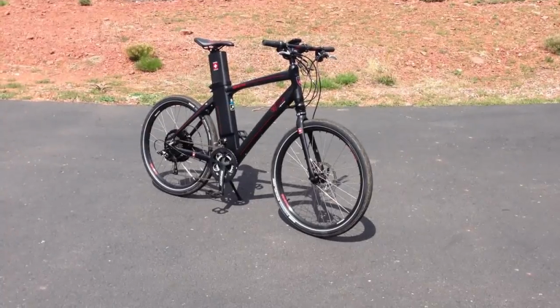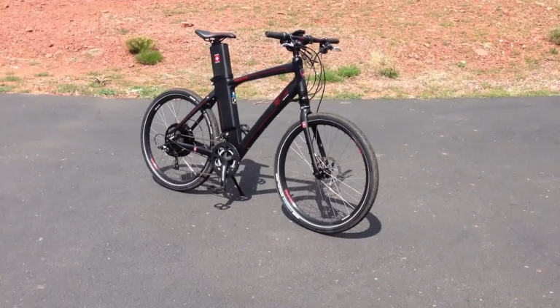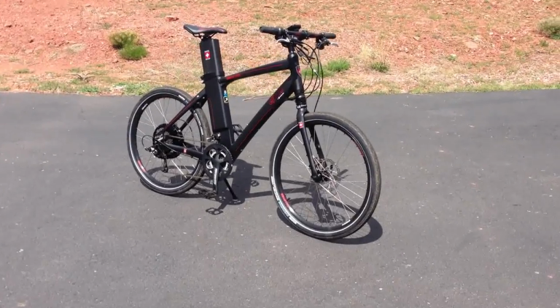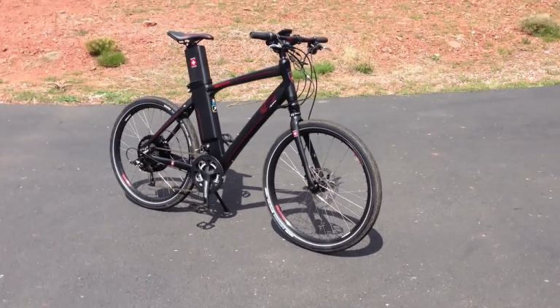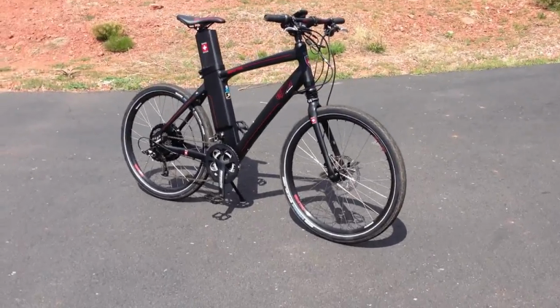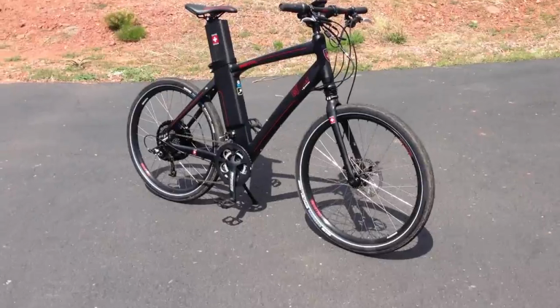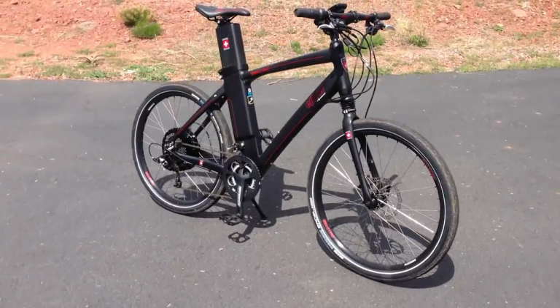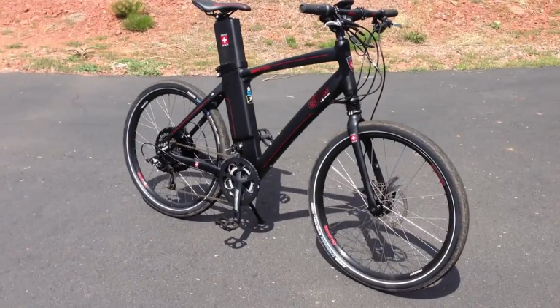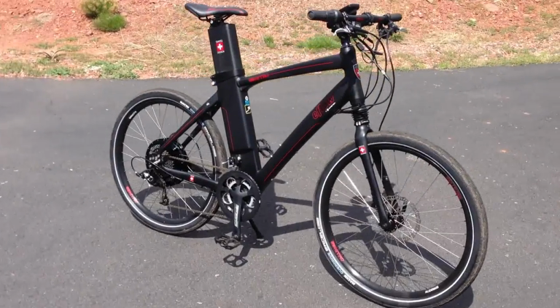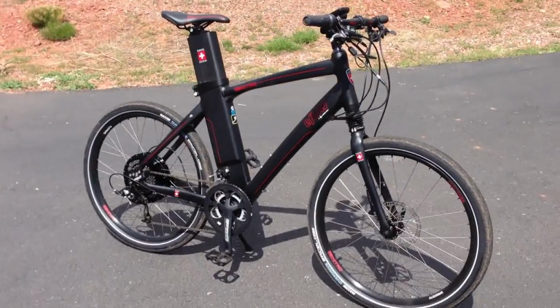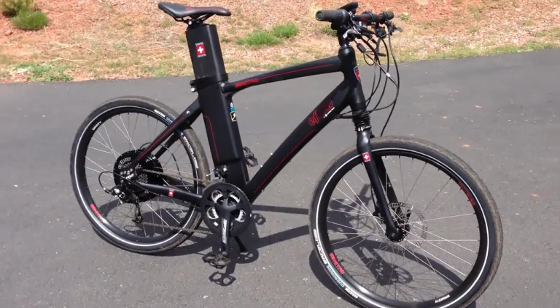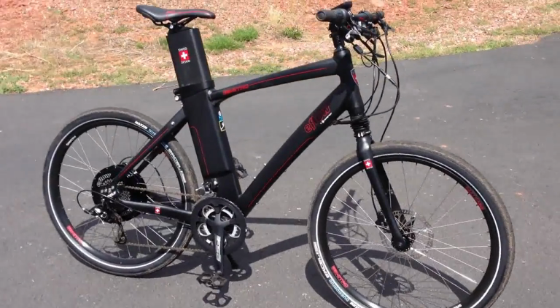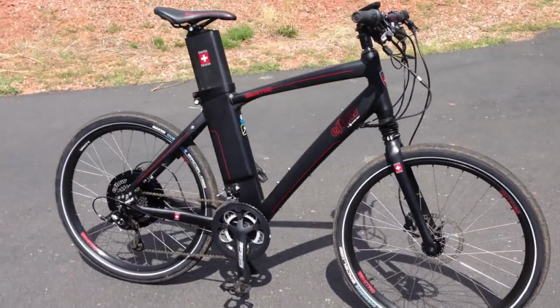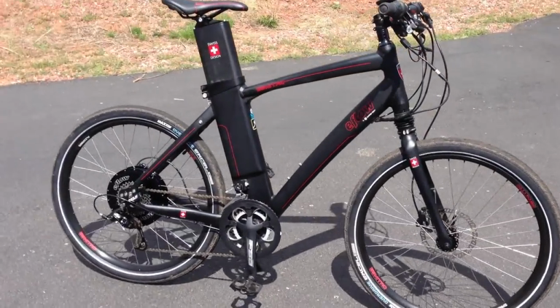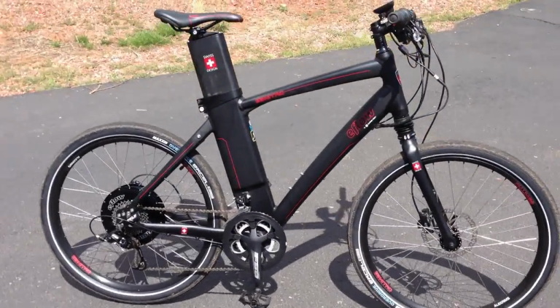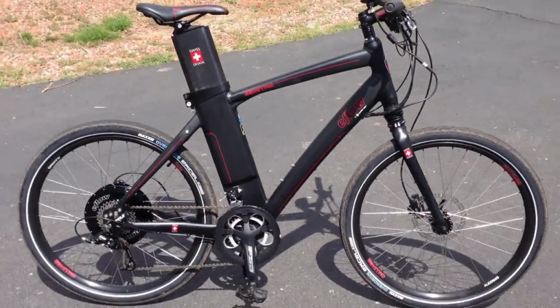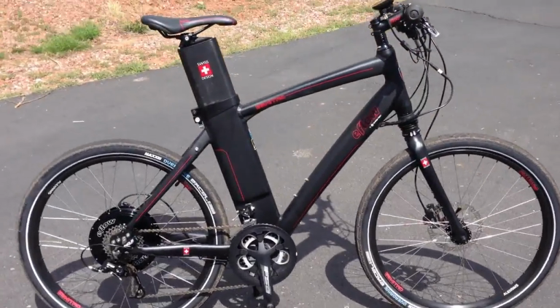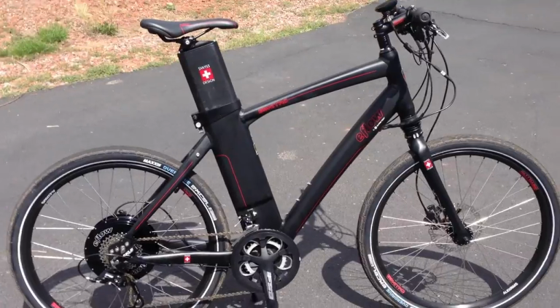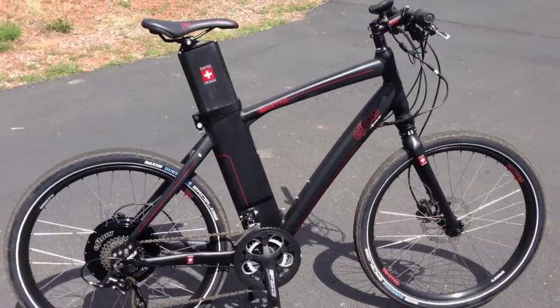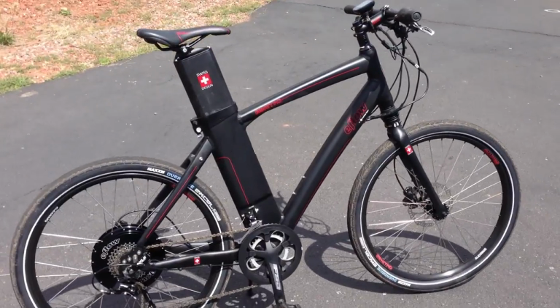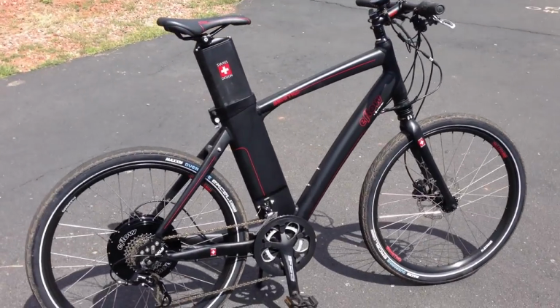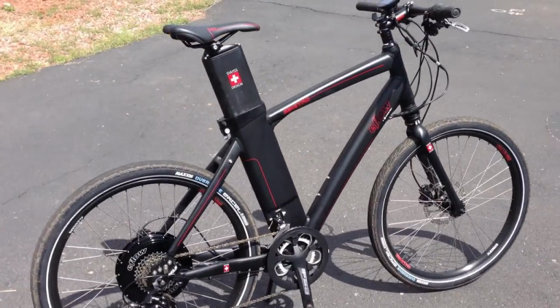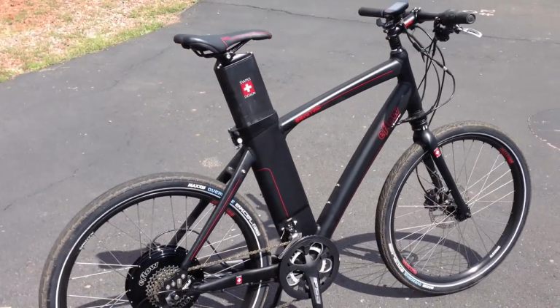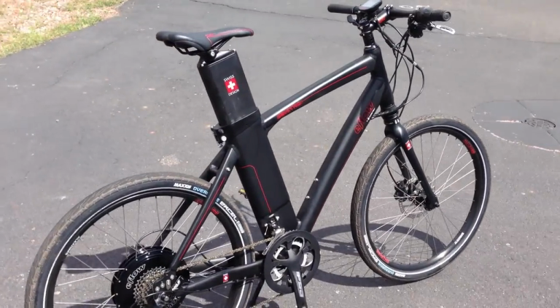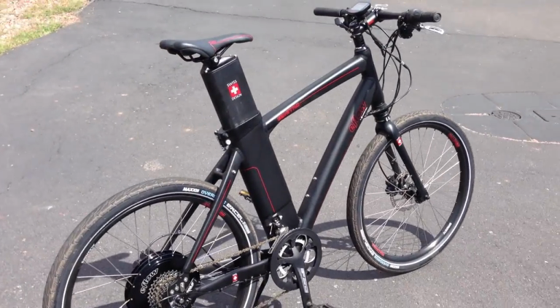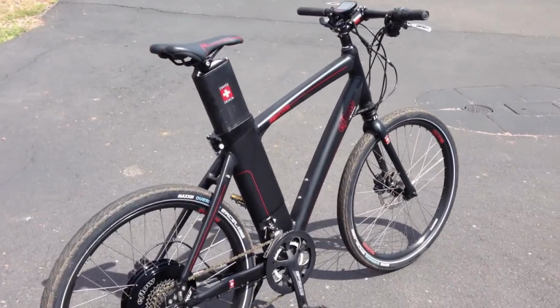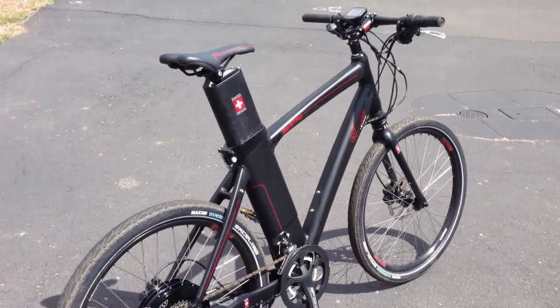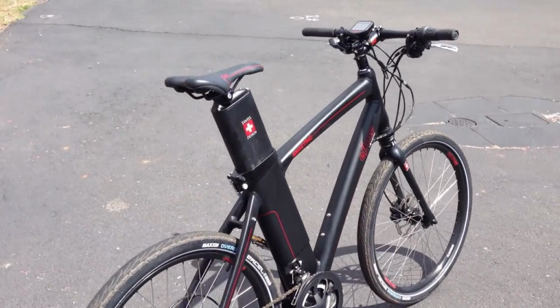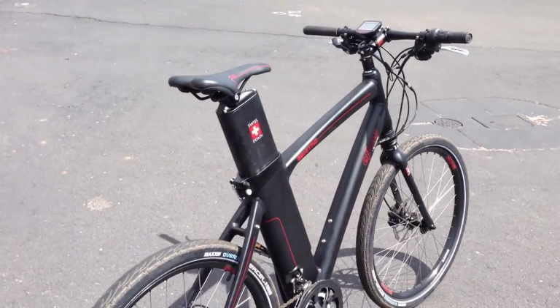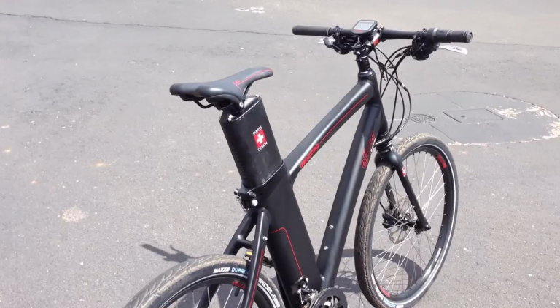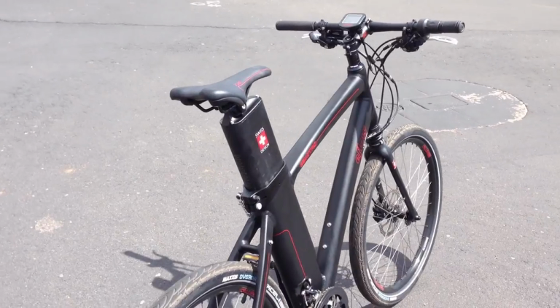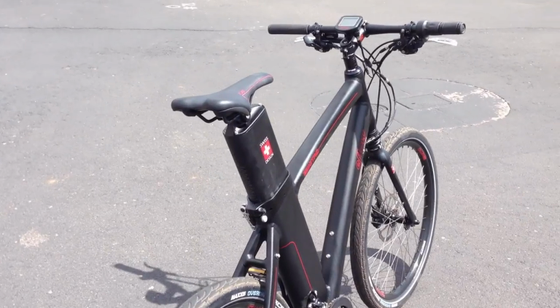Hello and welcome to Electric Bike Report. This is Pete and I have the eFlow E3 Nitro from Curry Technologies. This is just an intro to the bike and I'll have the full review at electricbikereport.com.